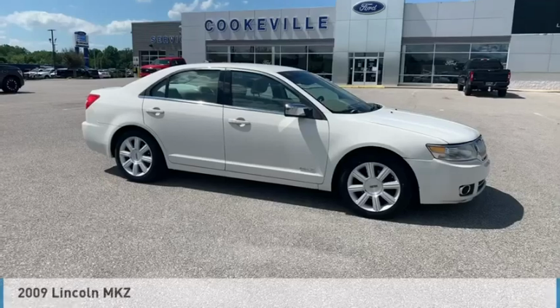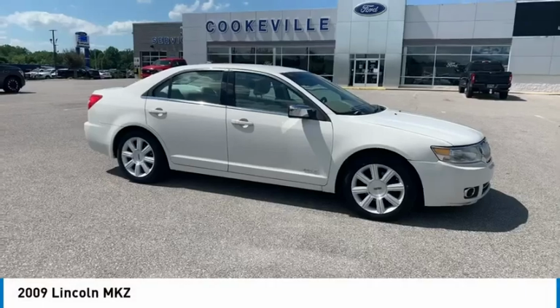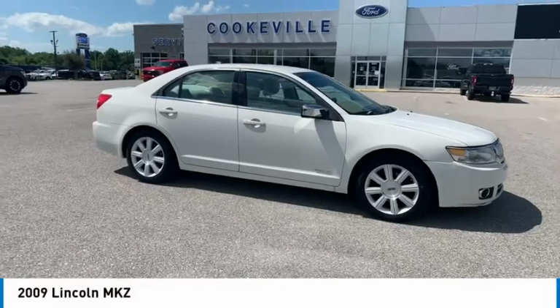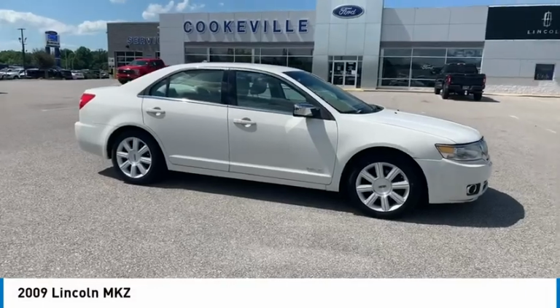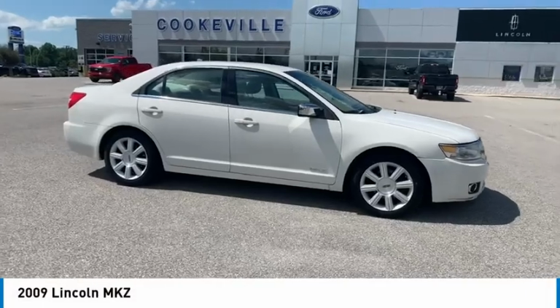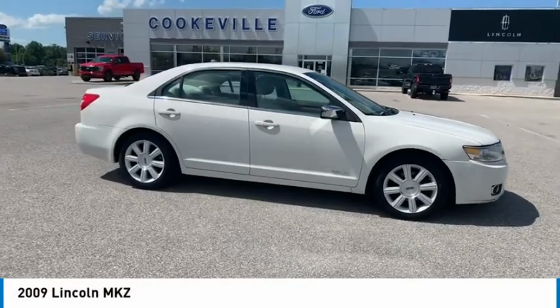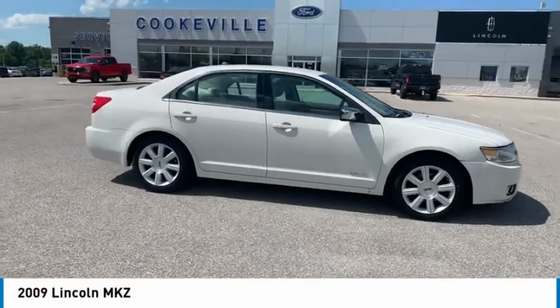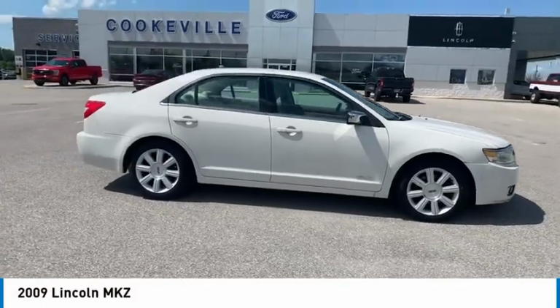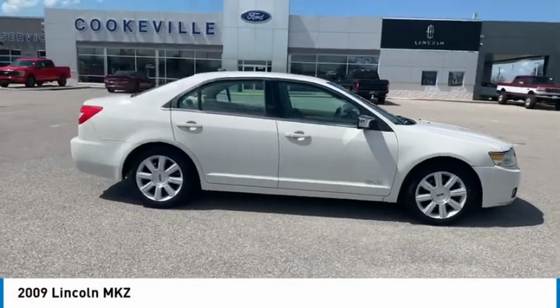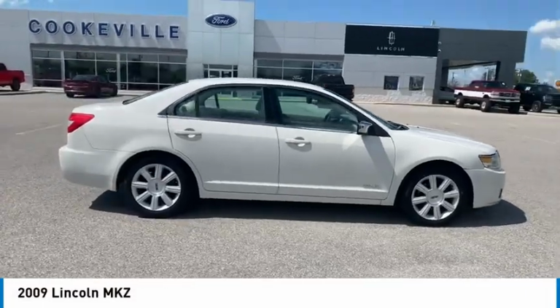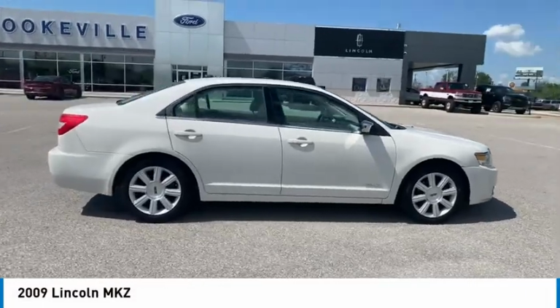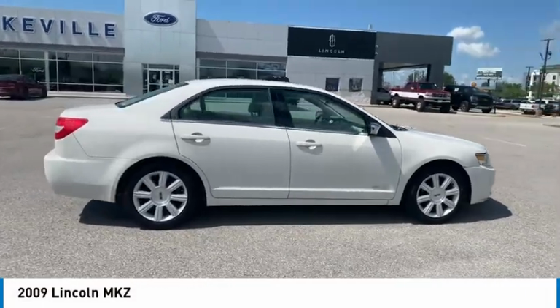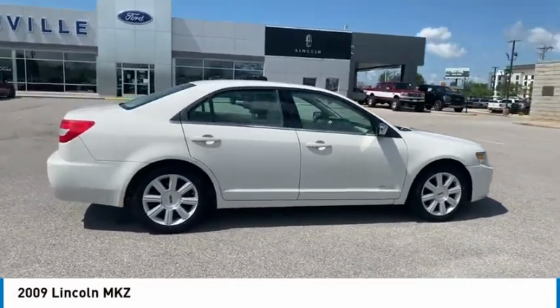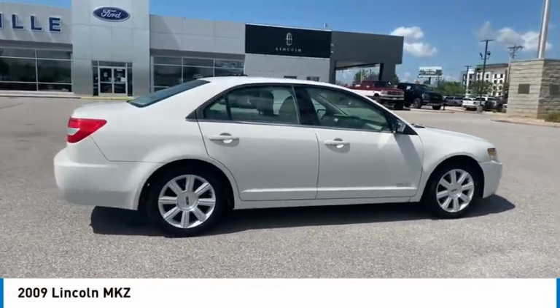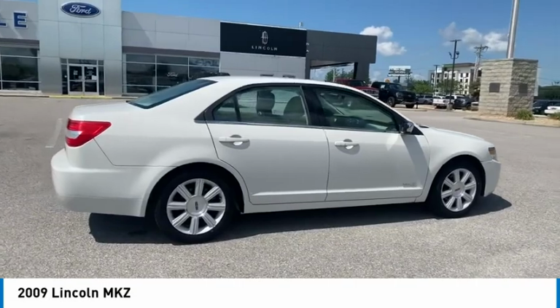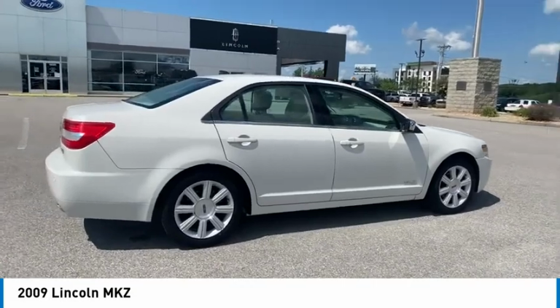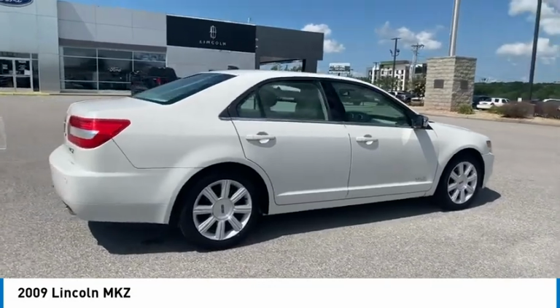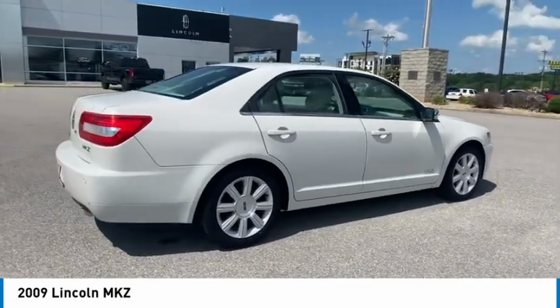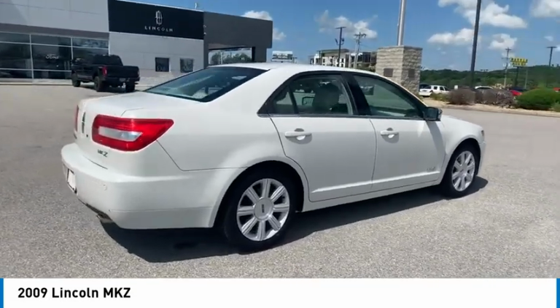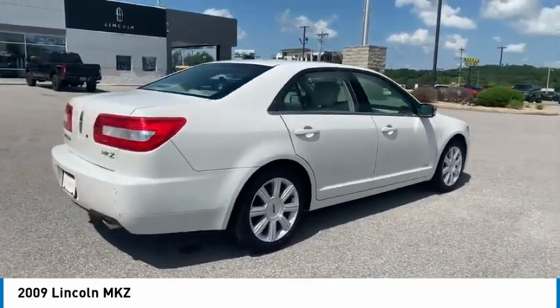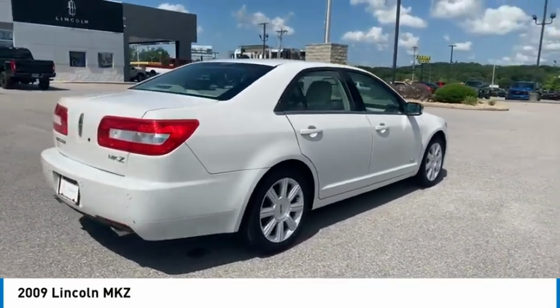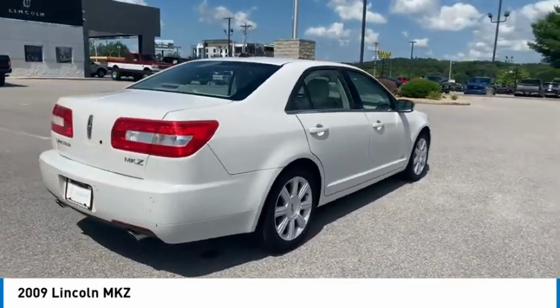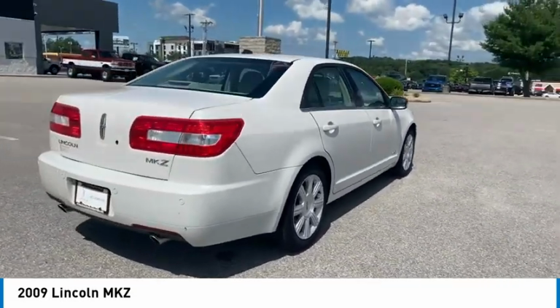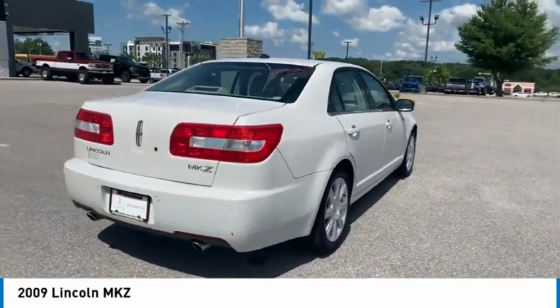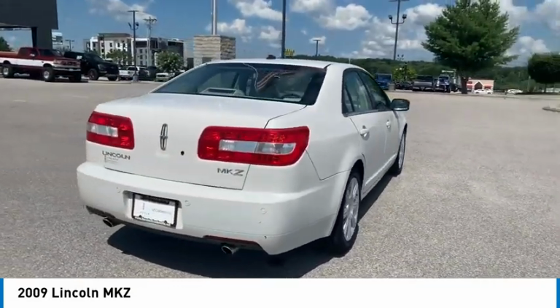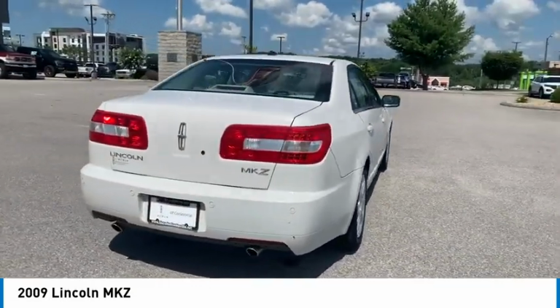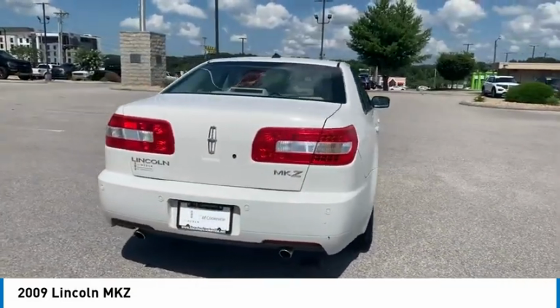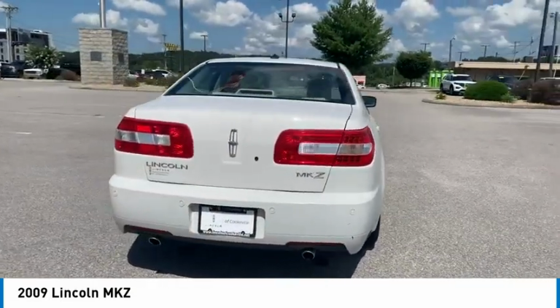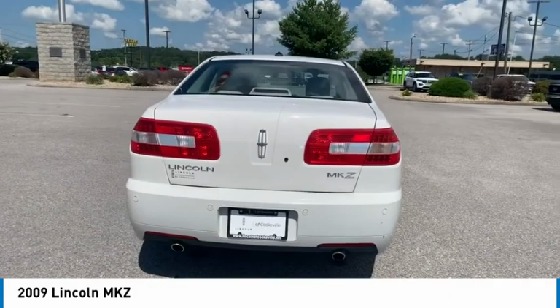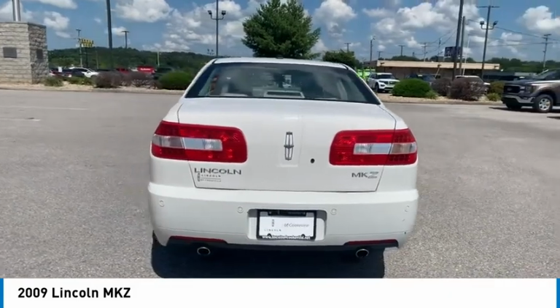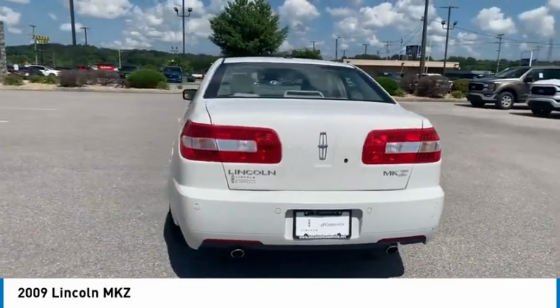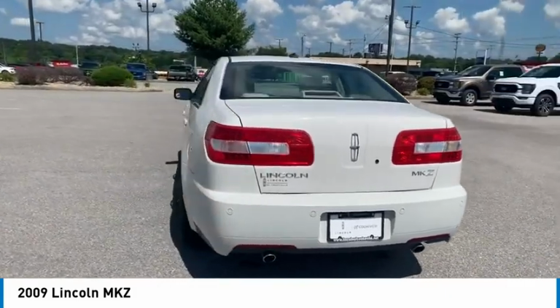Take a ride in the 2009 Lincoln MKZ with sharp angles, sleek lines and a sculpted body. The Lincoln MKZ has an impressive stance and a dynamic design.